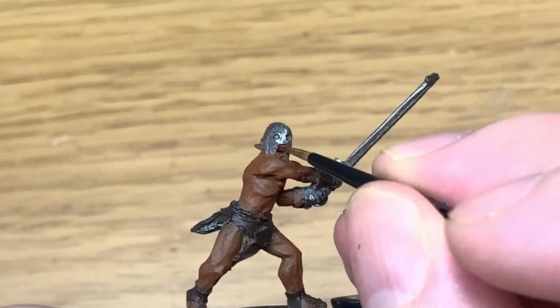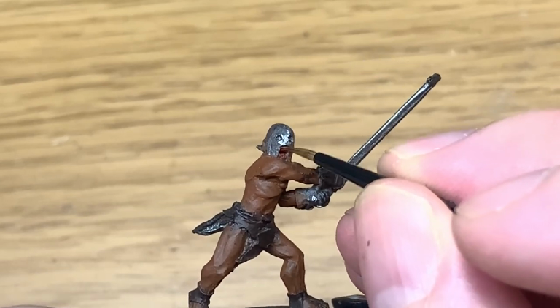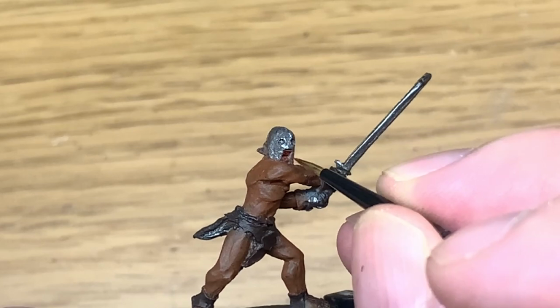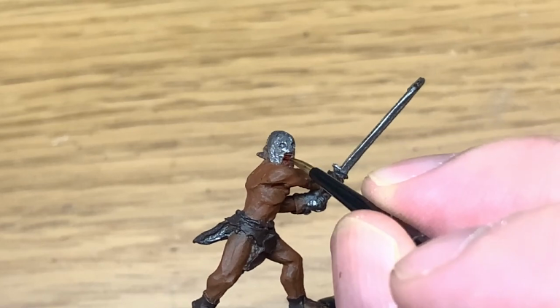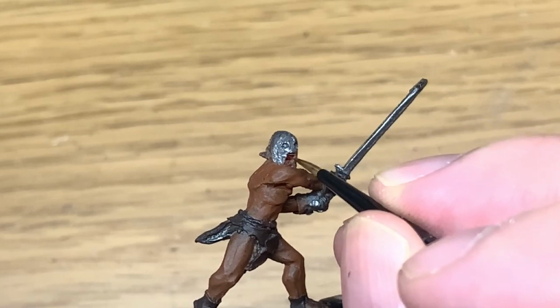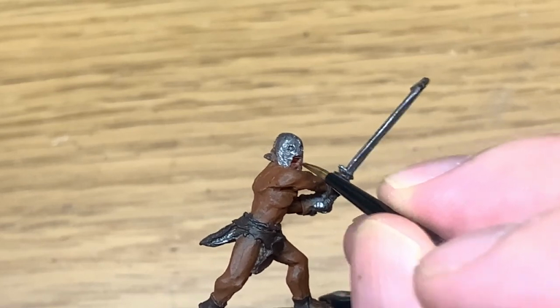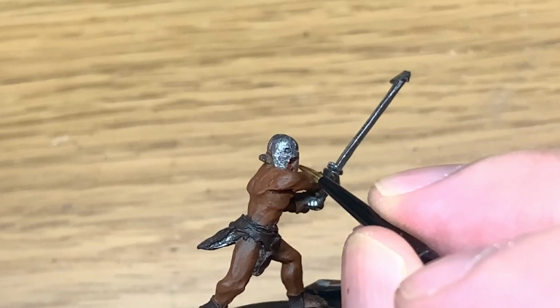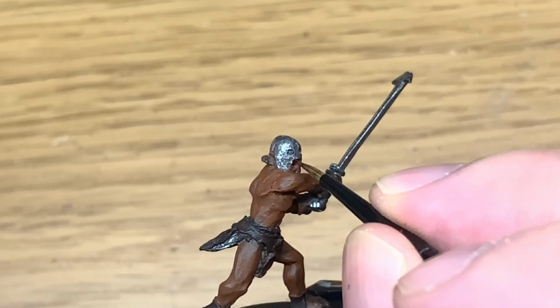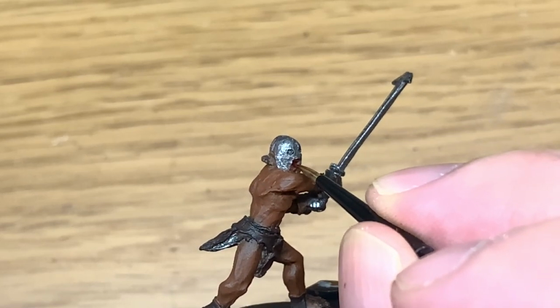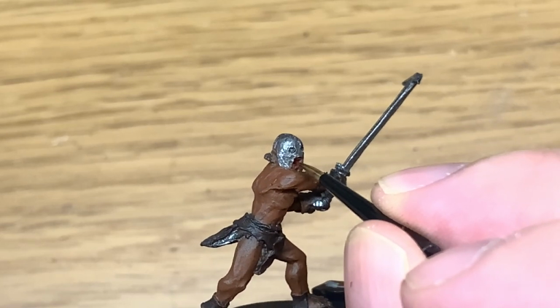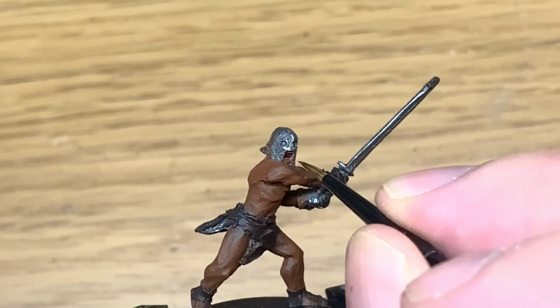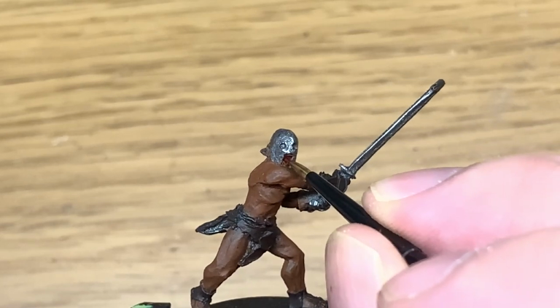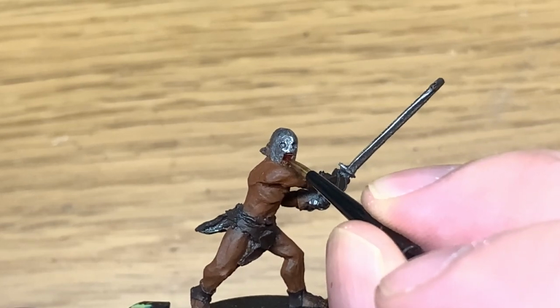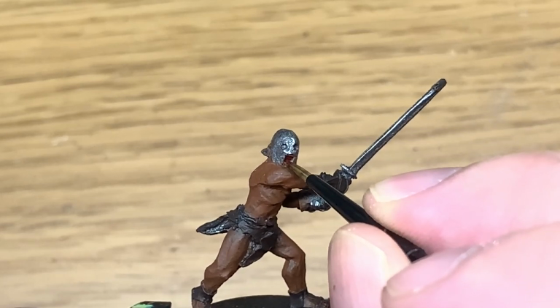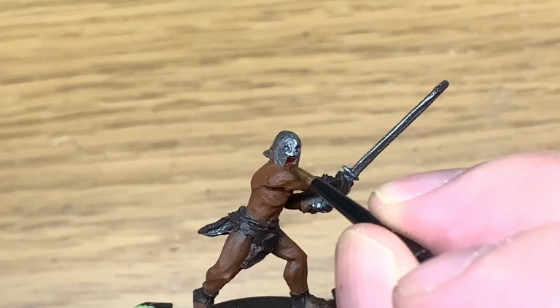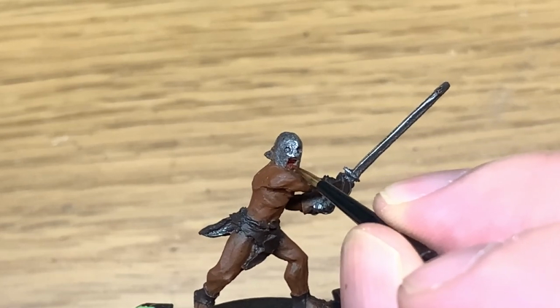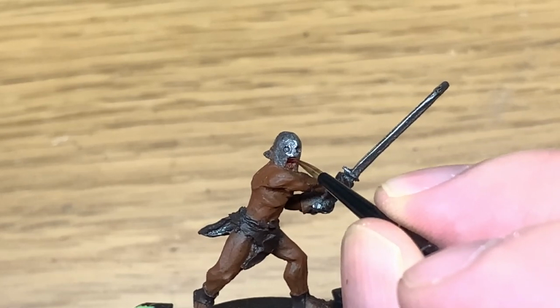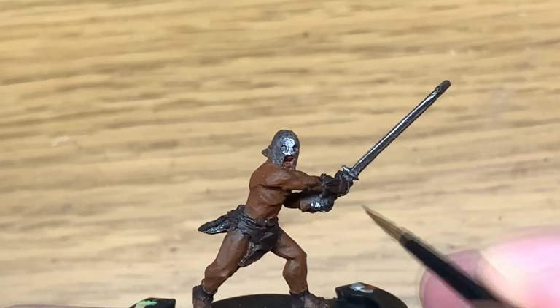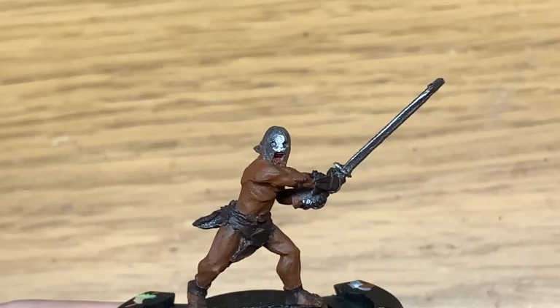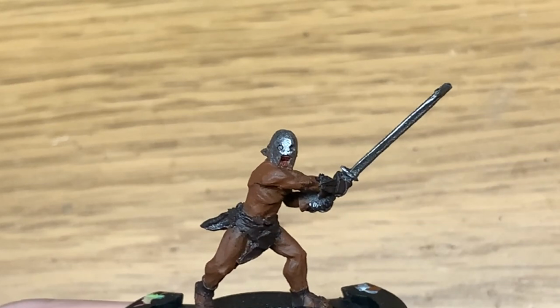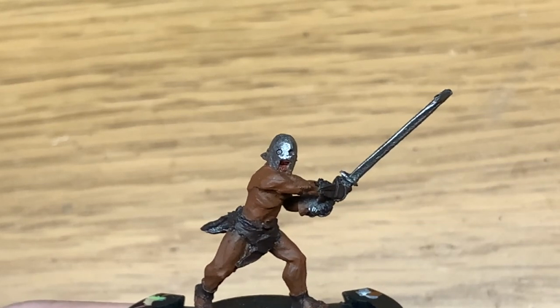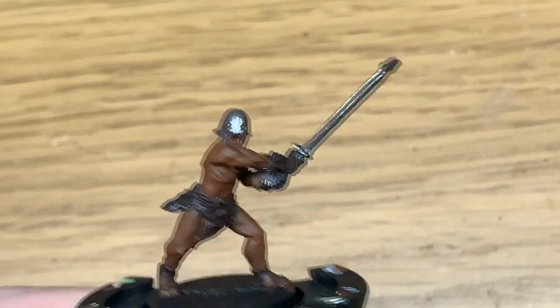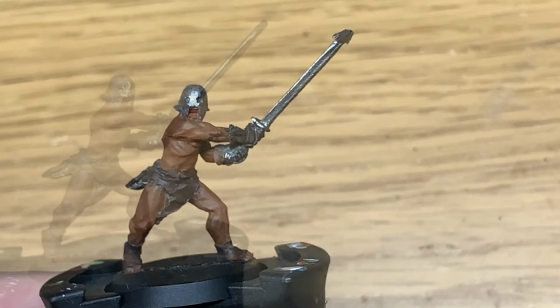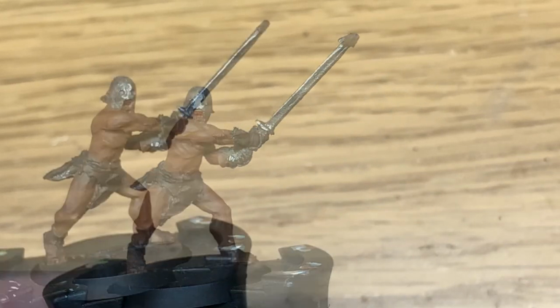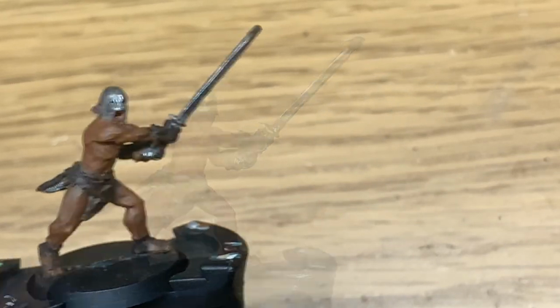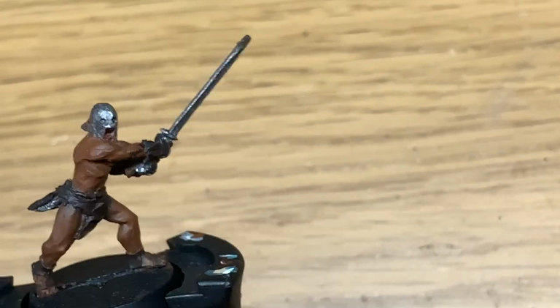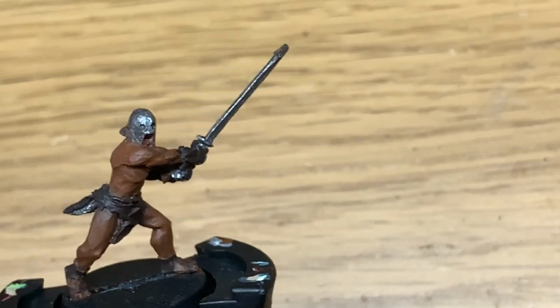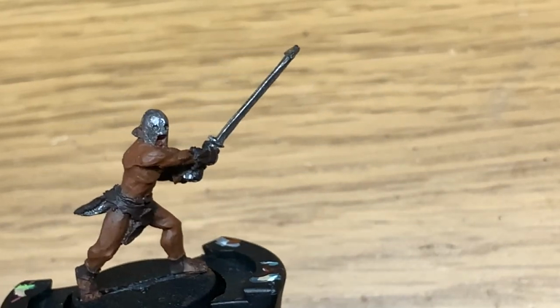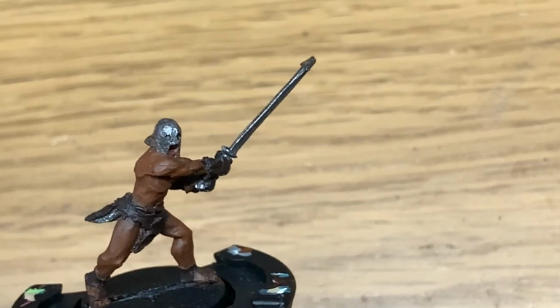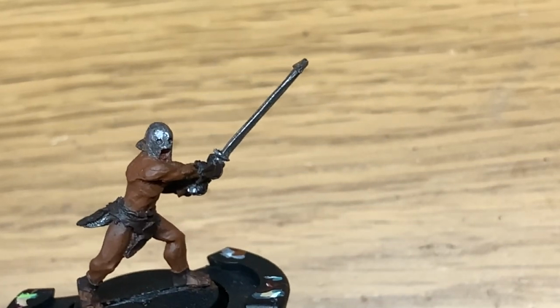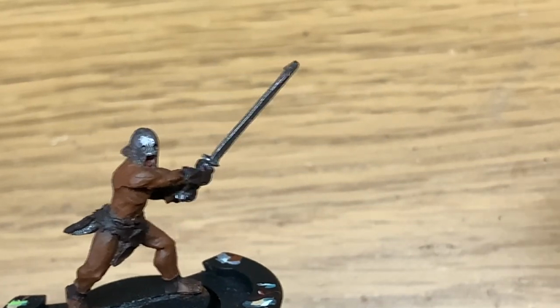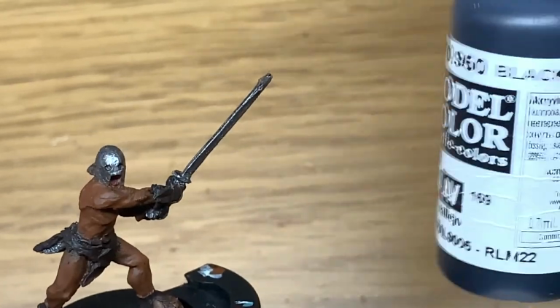I have to say I'm not too keen on the casting of these guys. Picked up a pack of four and all of them have either little bubbles or the swords are pretty funky, pointing in all kinds of weird and wonderful directions.